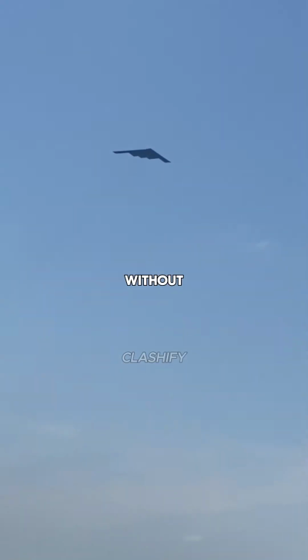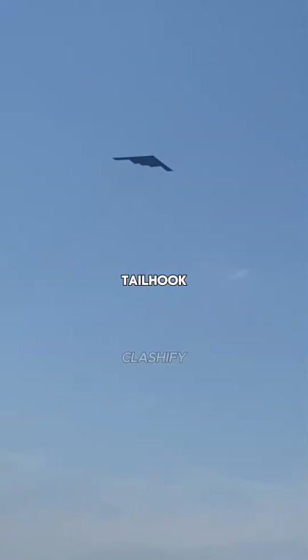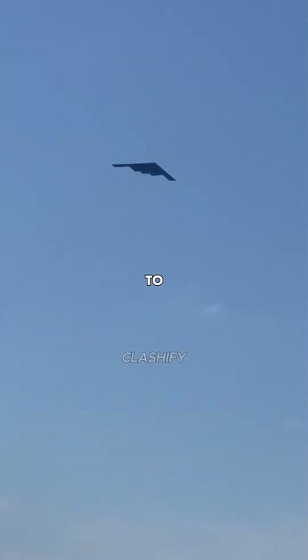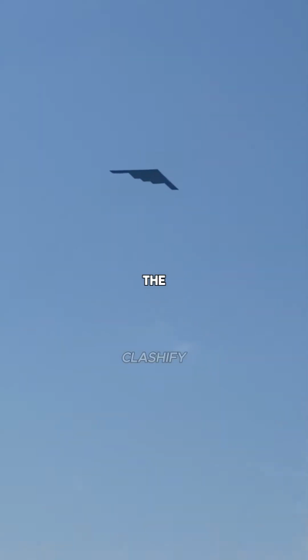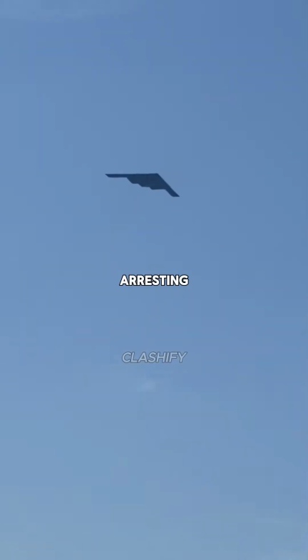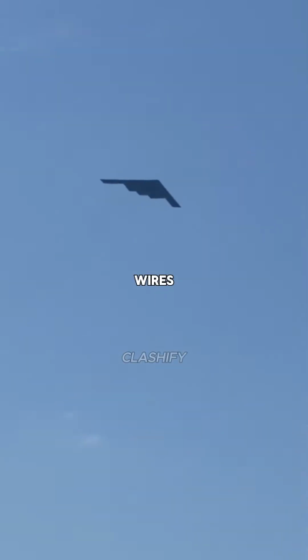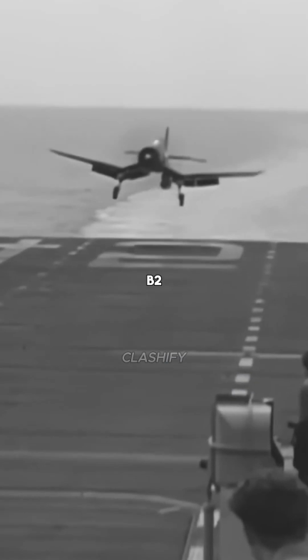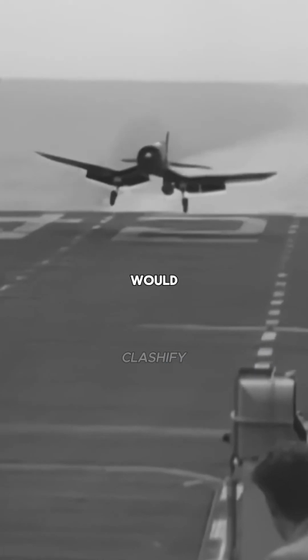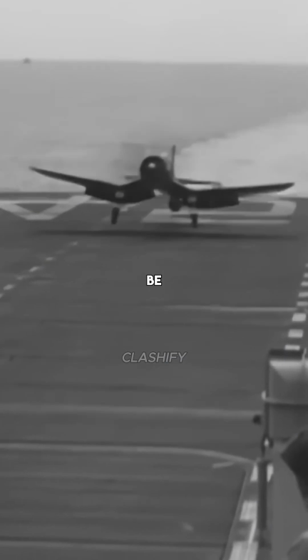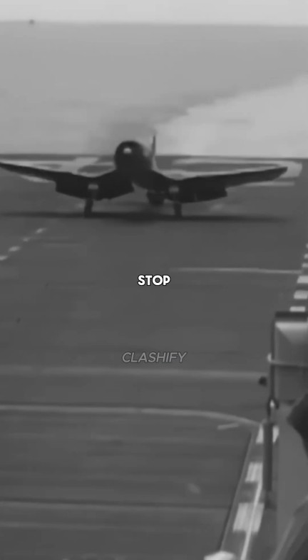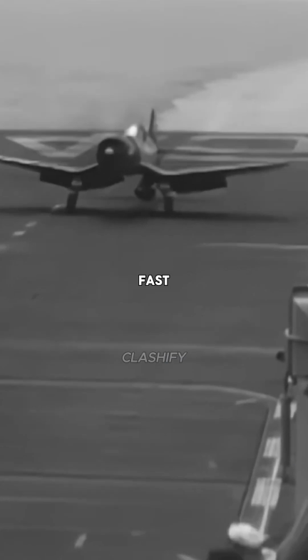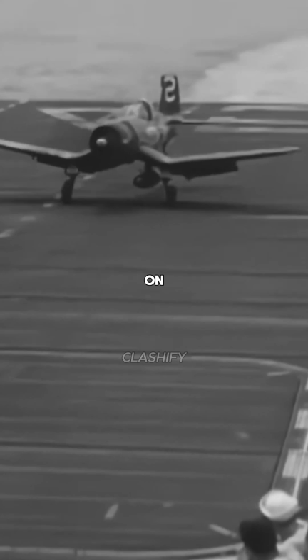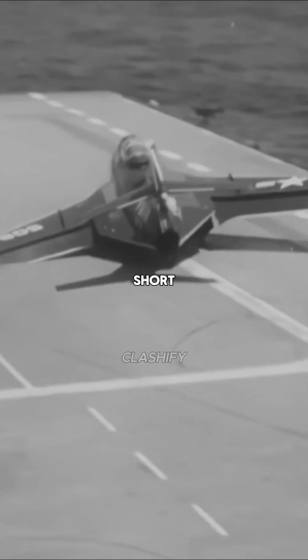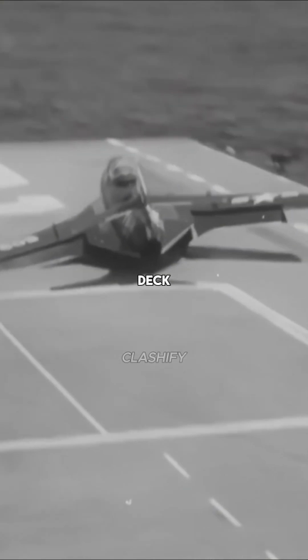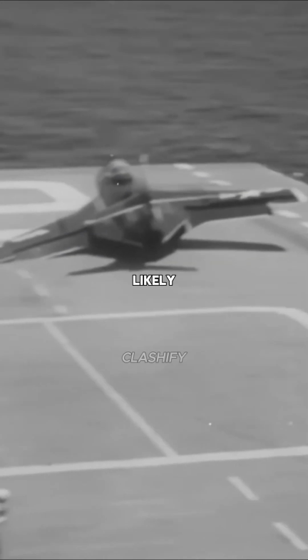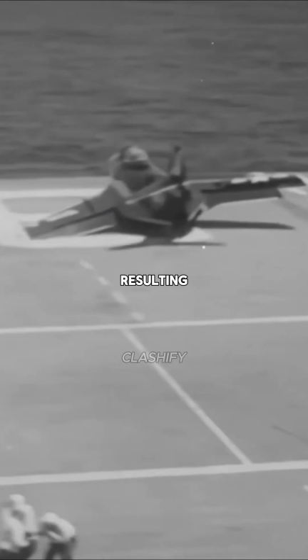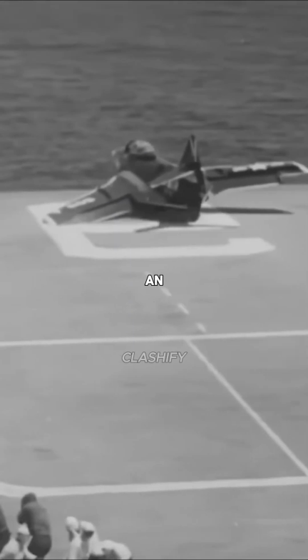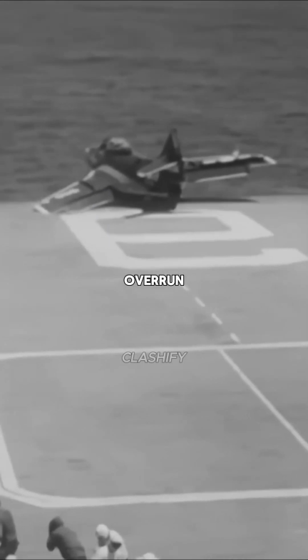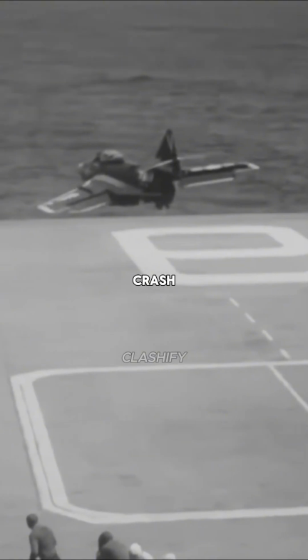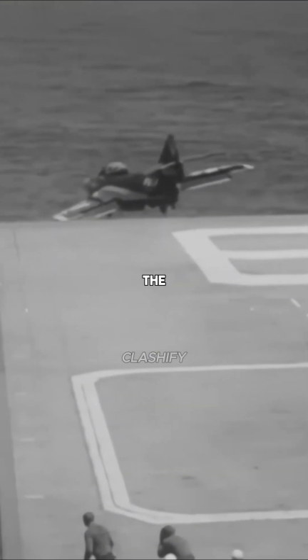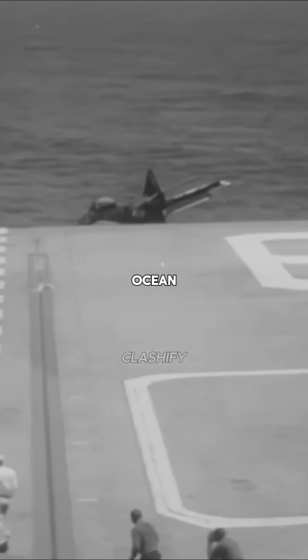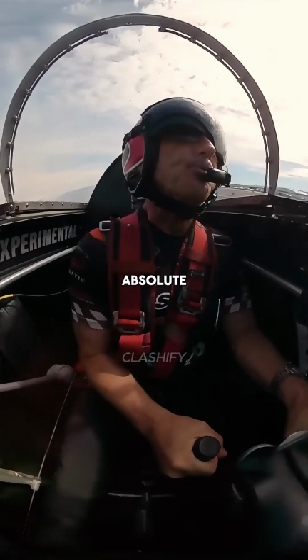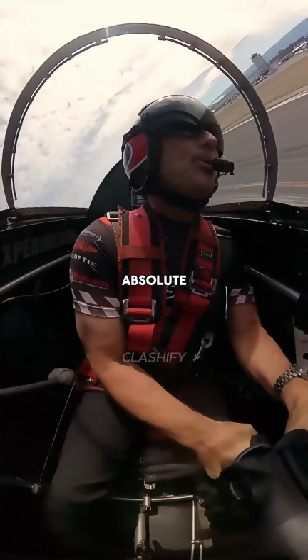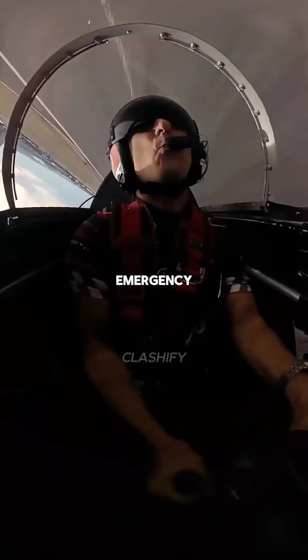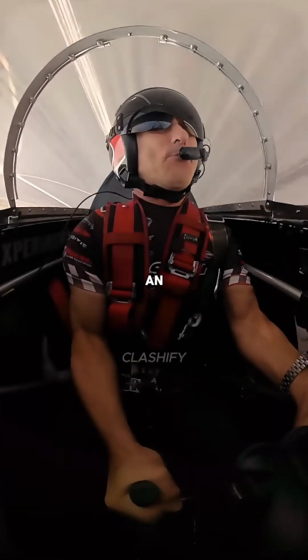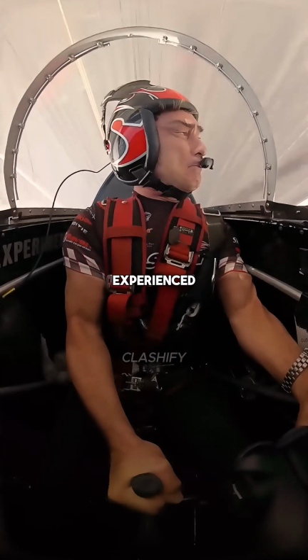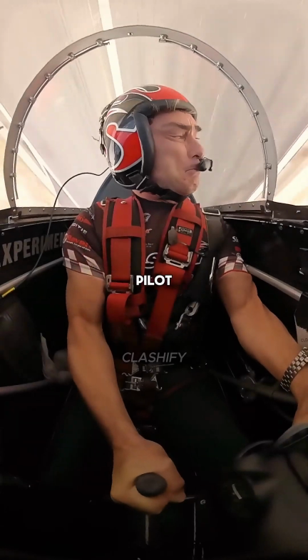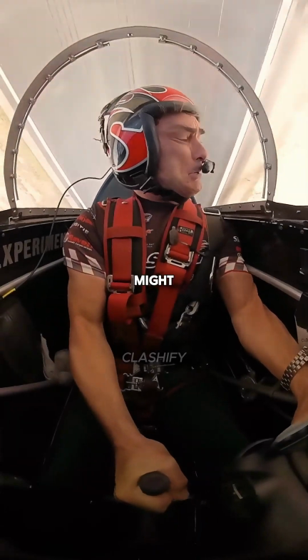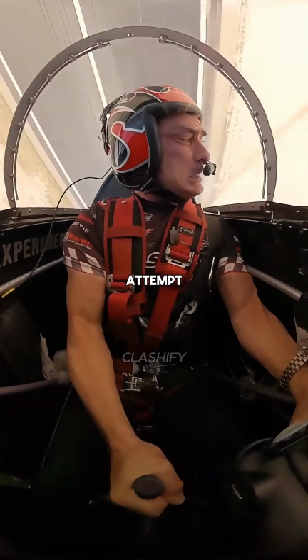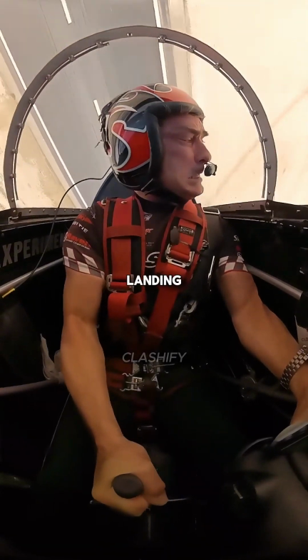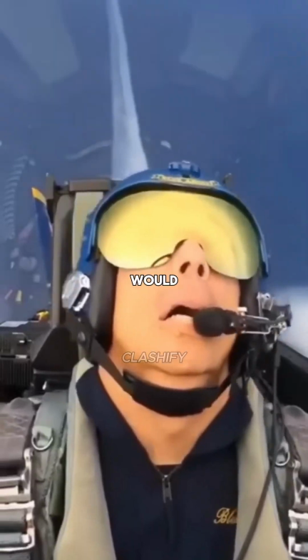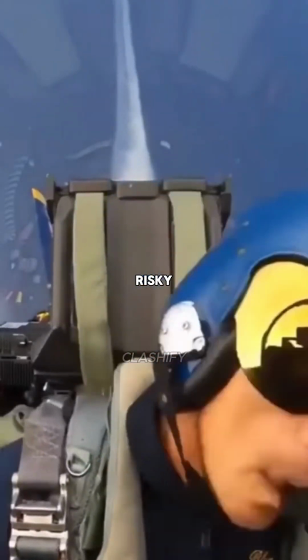Without a tailhook to catch the arresting wires, the B-2 would not be able to stop fast enough on the short deck, likely resulting in an overrun and crash into the ocean. In an absolute emergency, an experienced pilot might attempt a landing, but it would be risky.